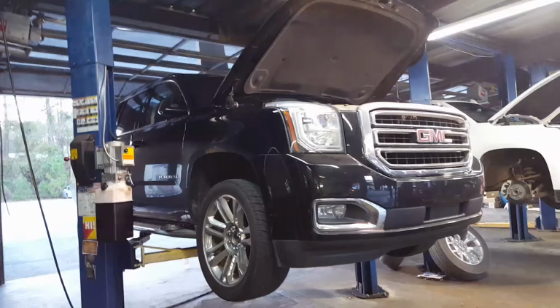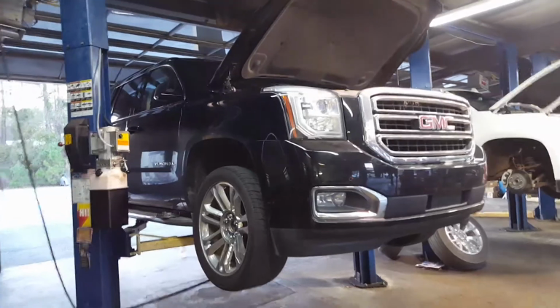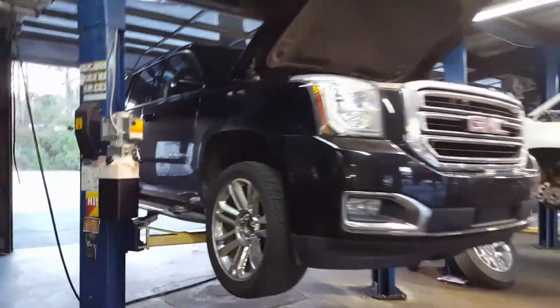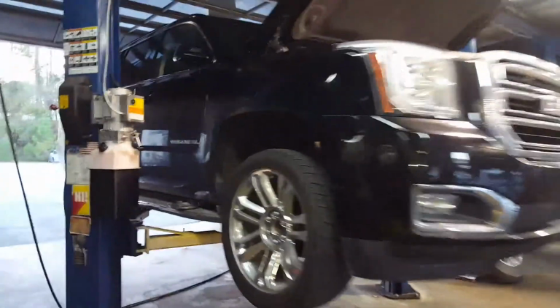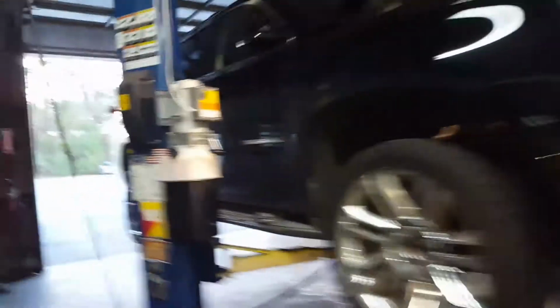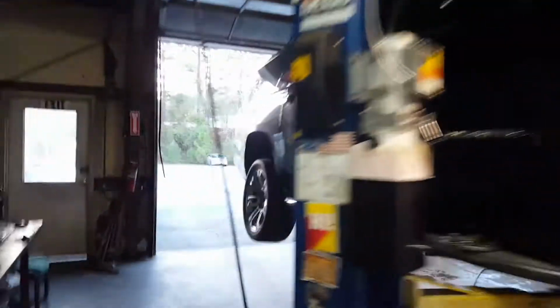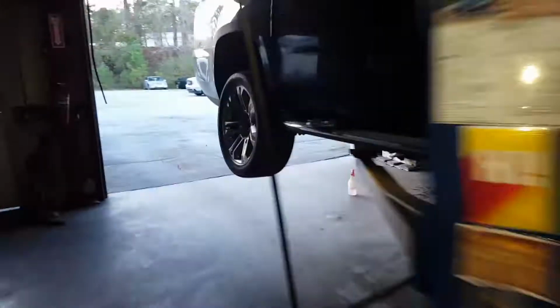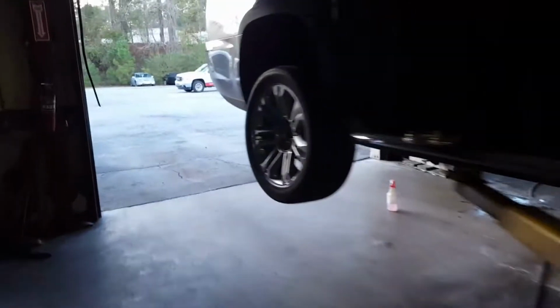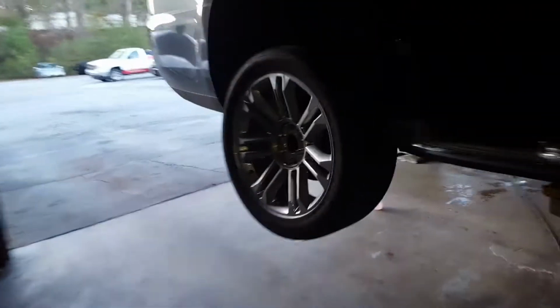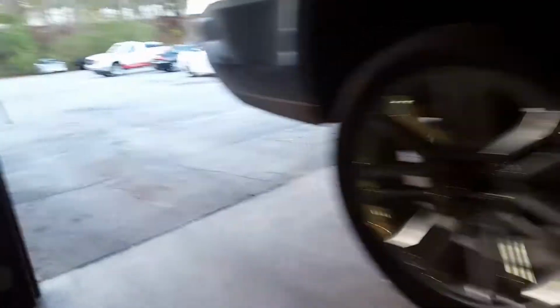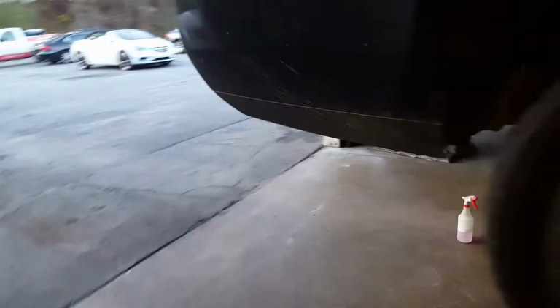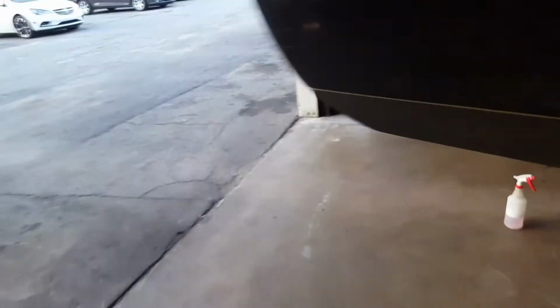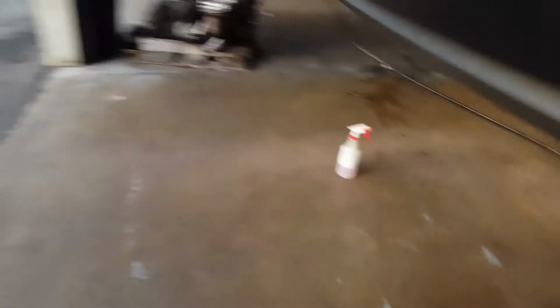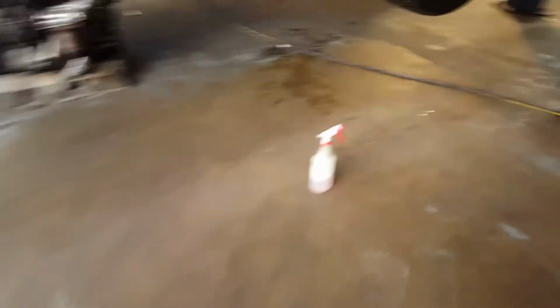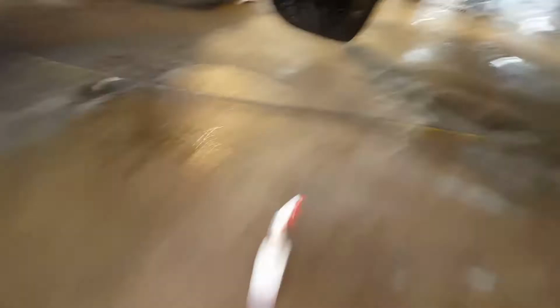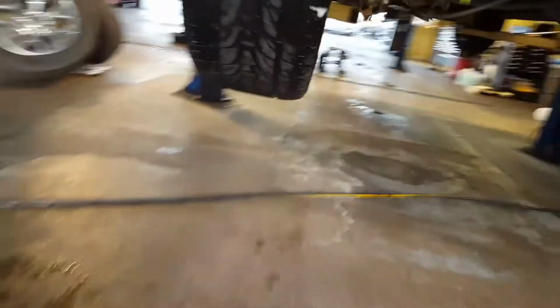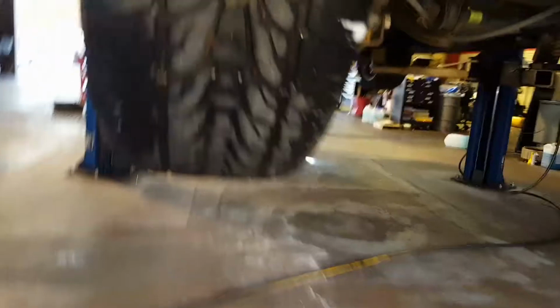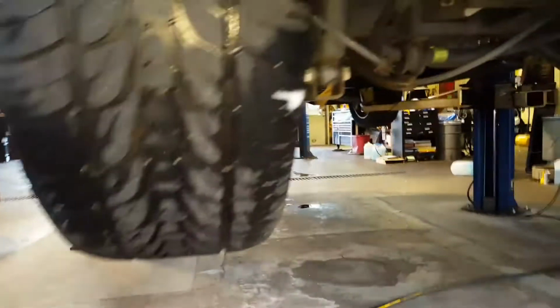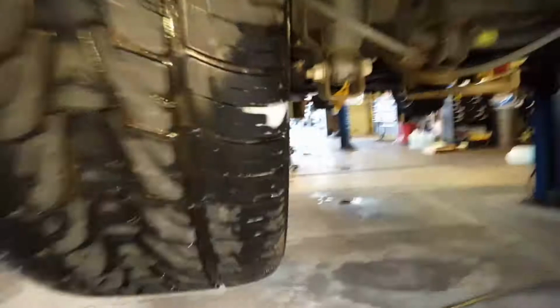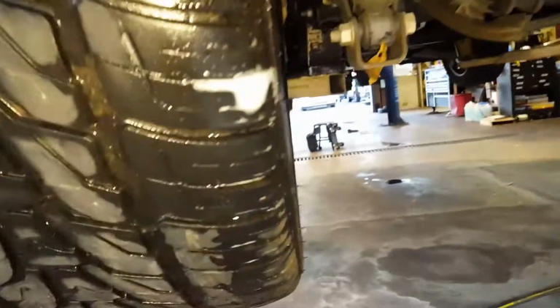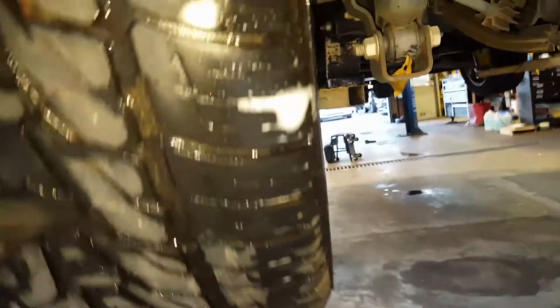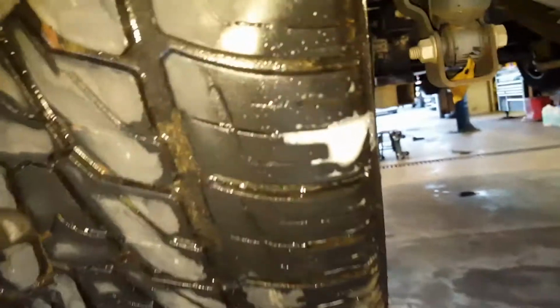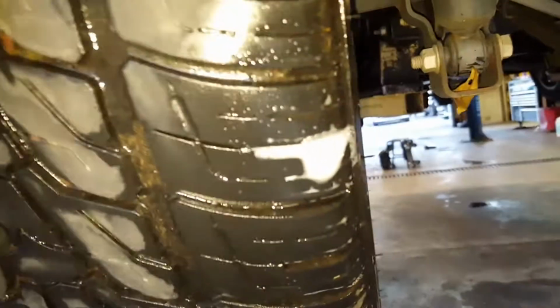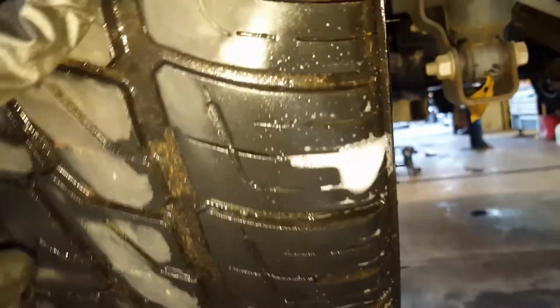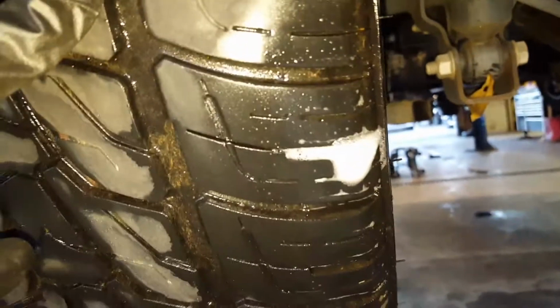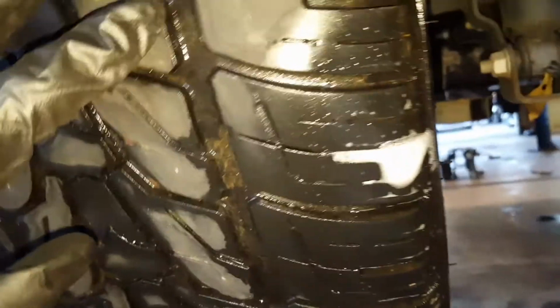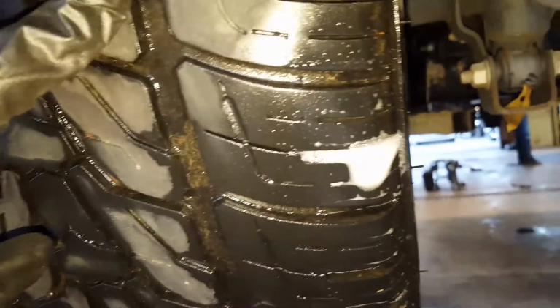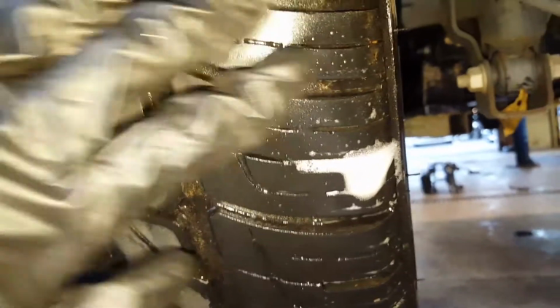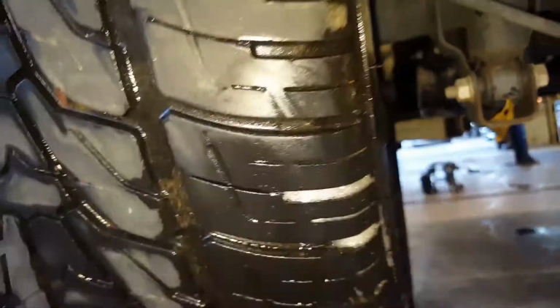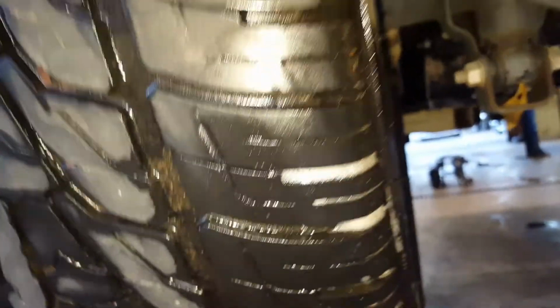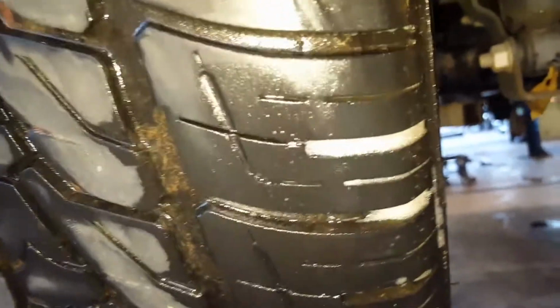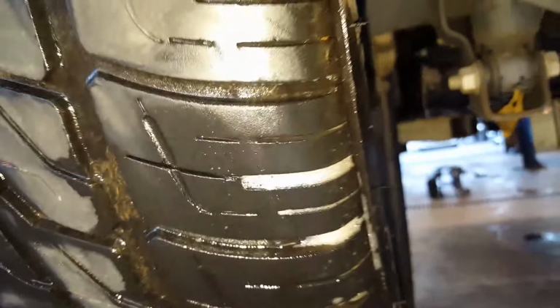Hi, this is your 2015 GMC Yukon. Back here on your left rear tire, as you stated, it is leaking air. I'll show you right here — this is that leak. As you can see, these bubbles form and they just keep forming.